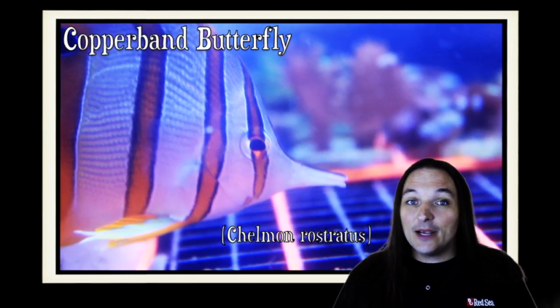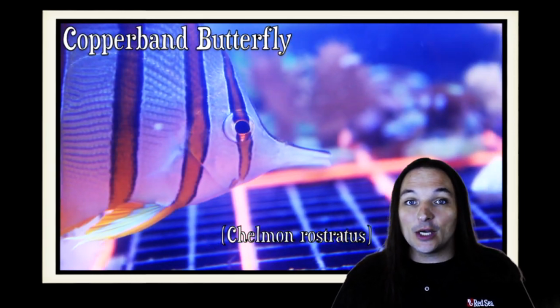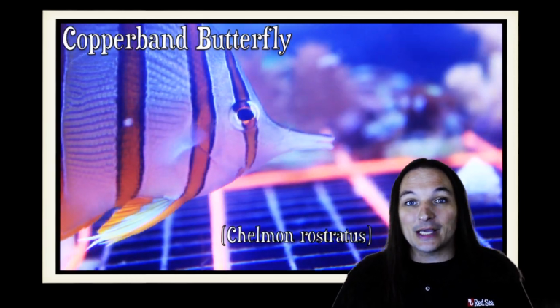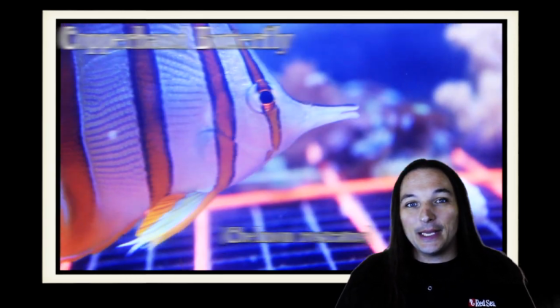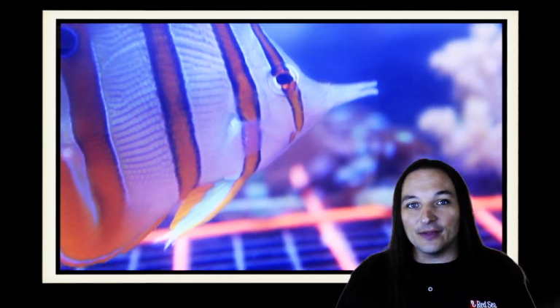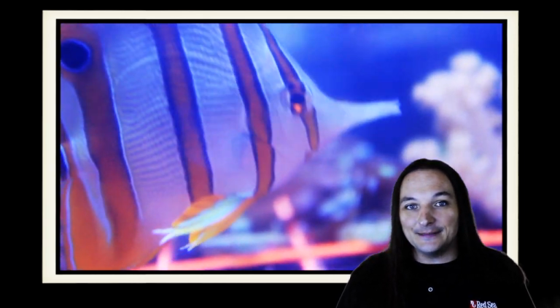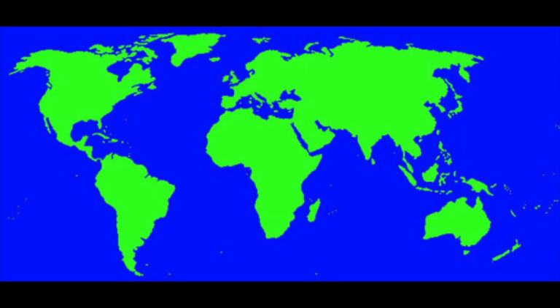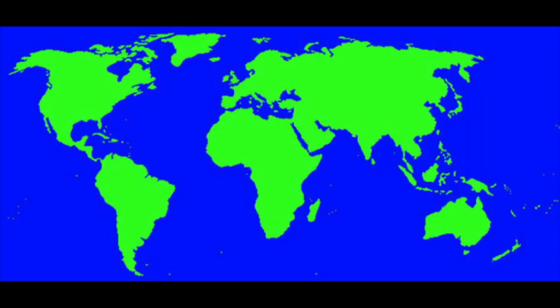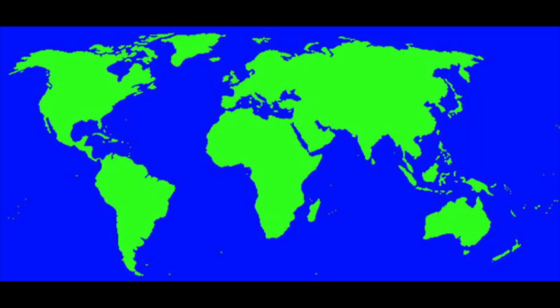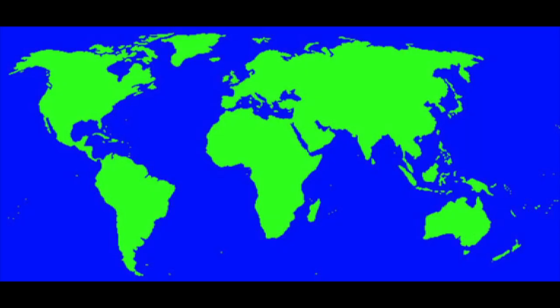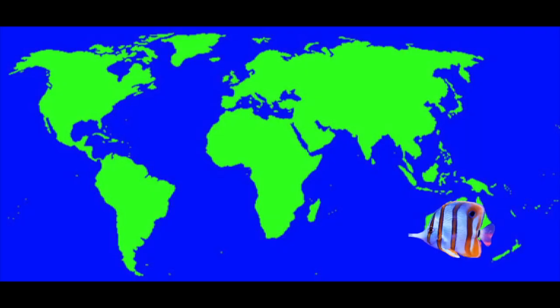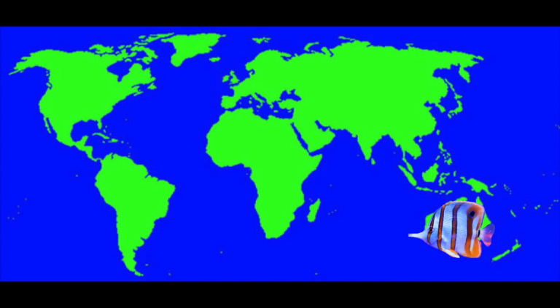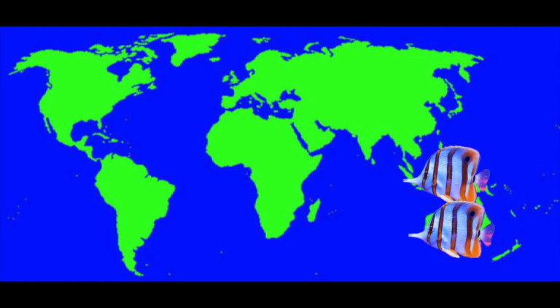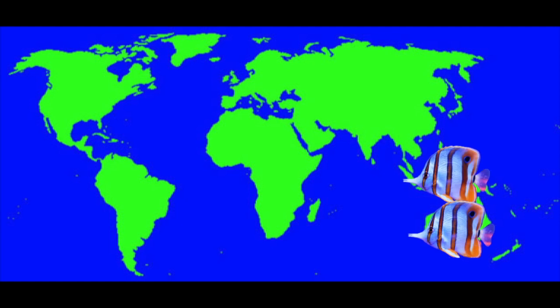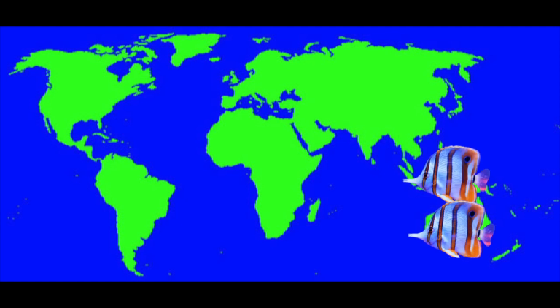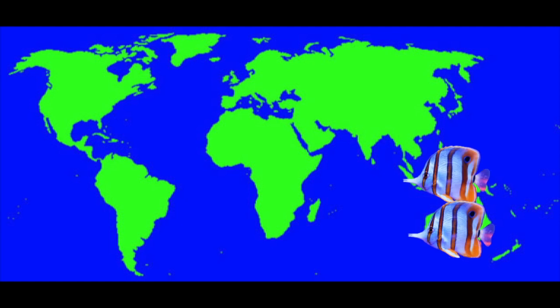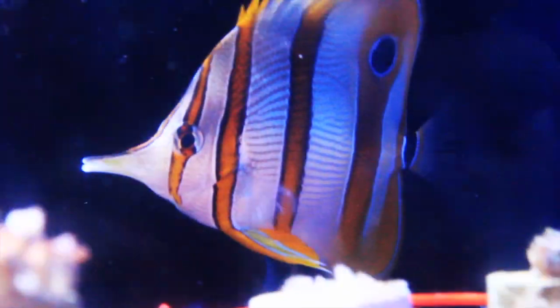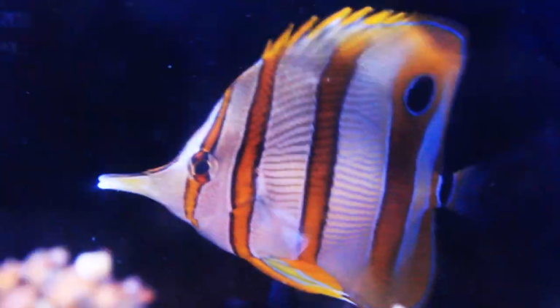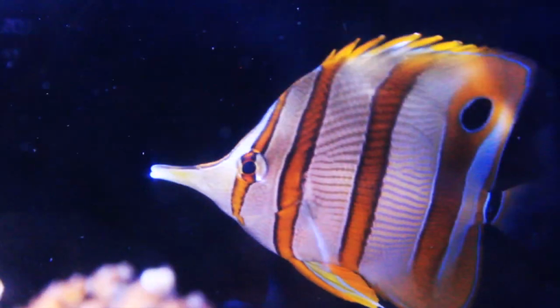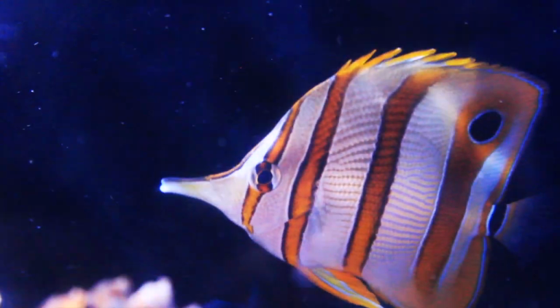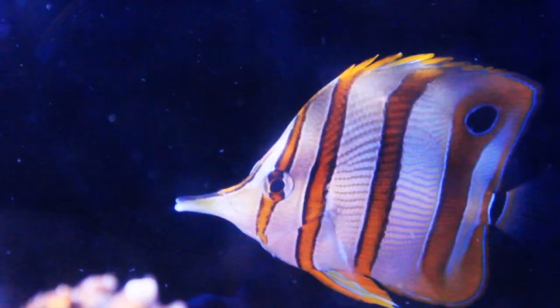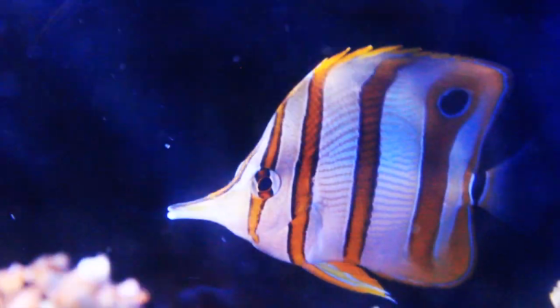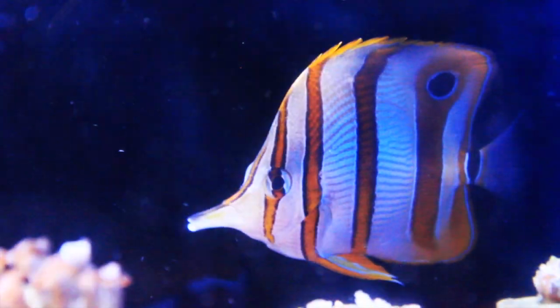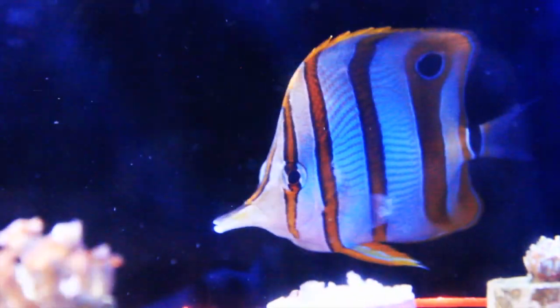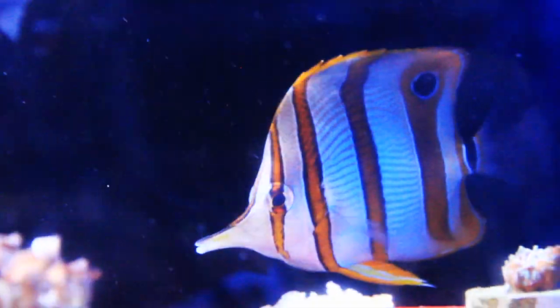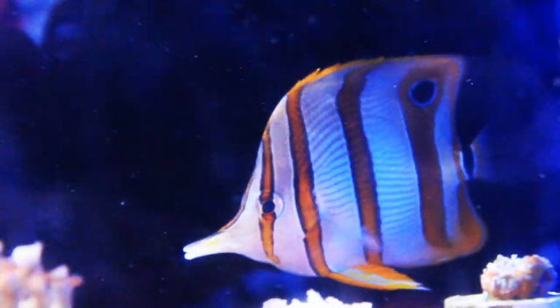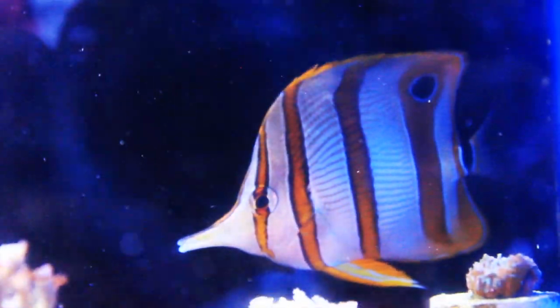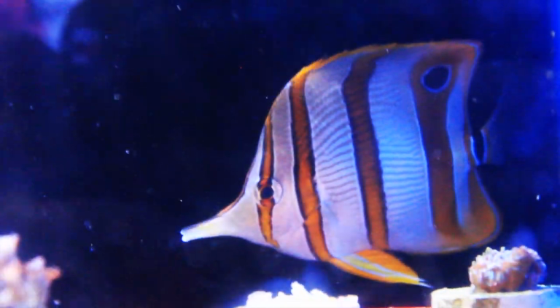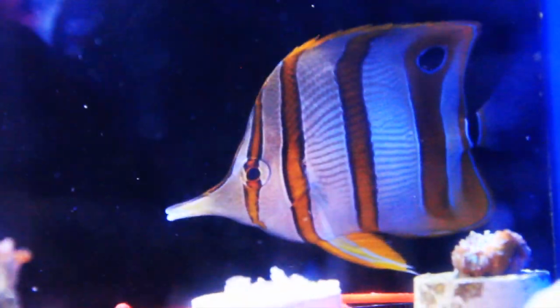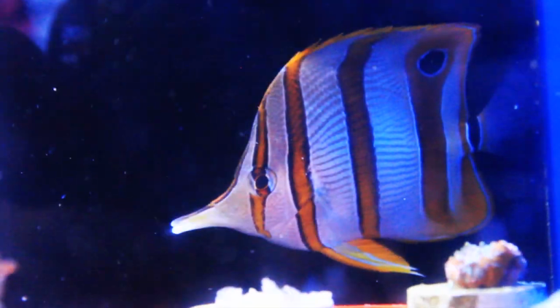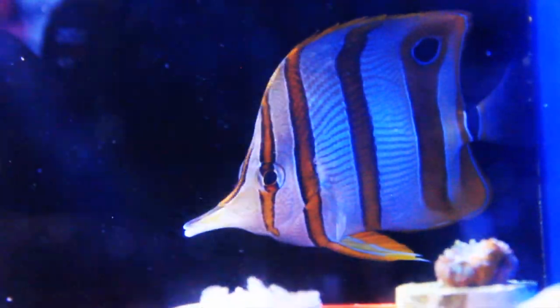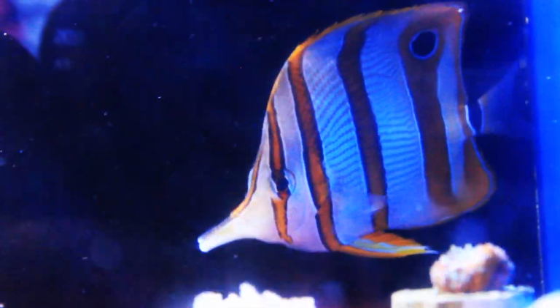Today we're gonna be talking about the Copperband Butterfly. The Copperband Butterfly can be found in Australia, Indonesia, Philippines, and Singapore. Also known as the Beak Butterfly Fish, Beak Coral Fish, or Orange Striped Butterfly, the Copperband Butterfly is a distinctive, beautiful fish.